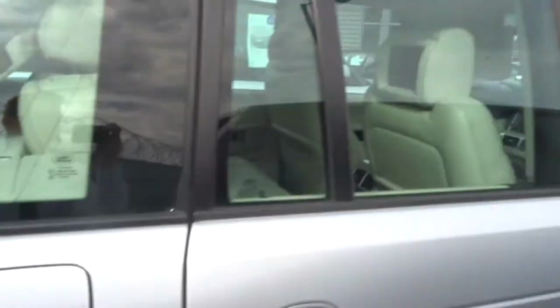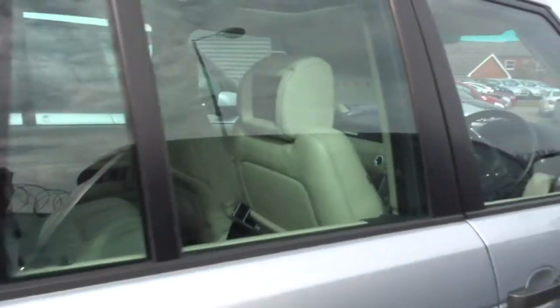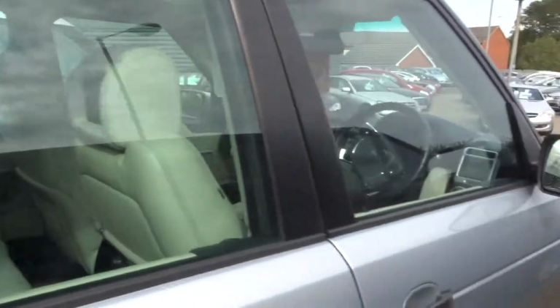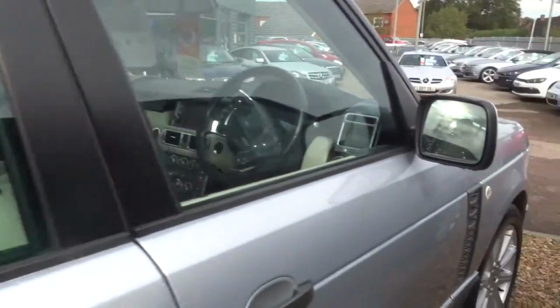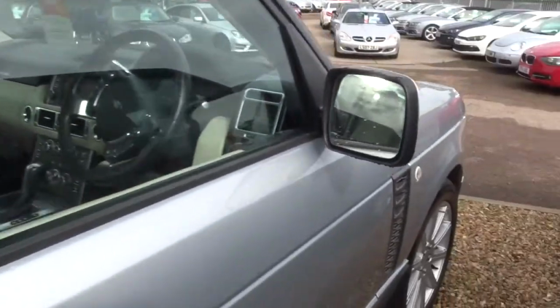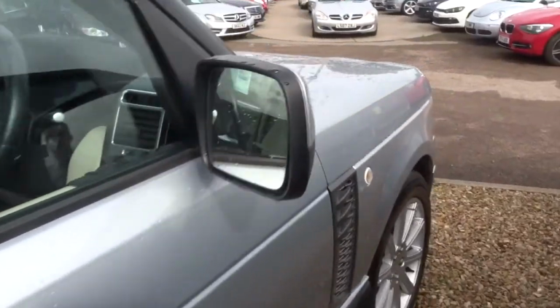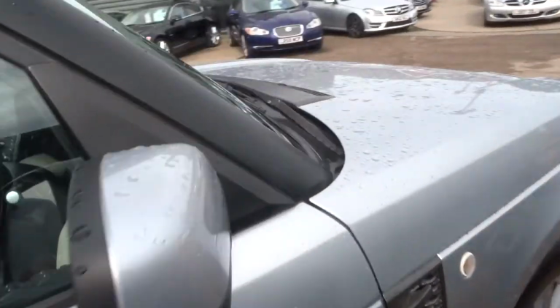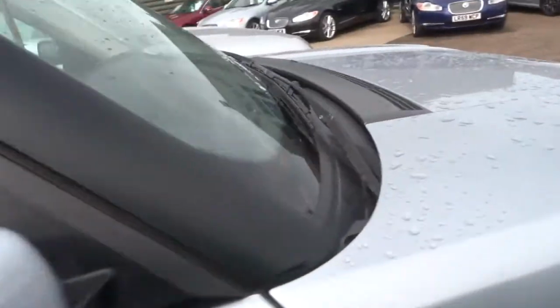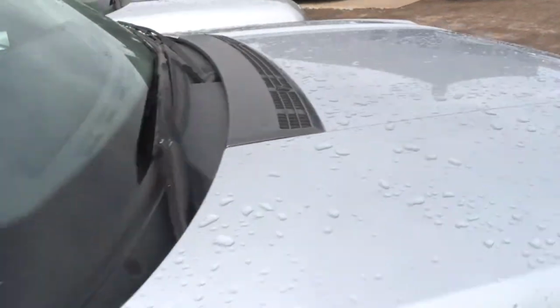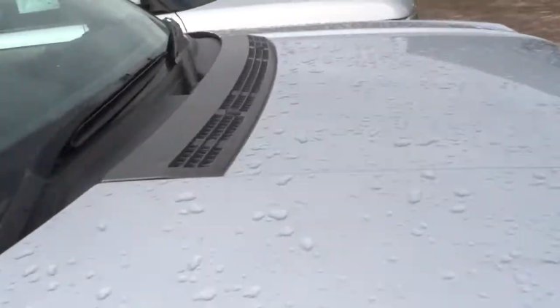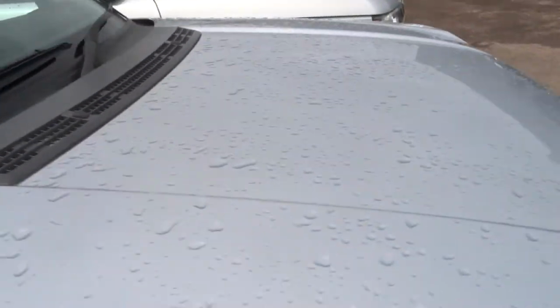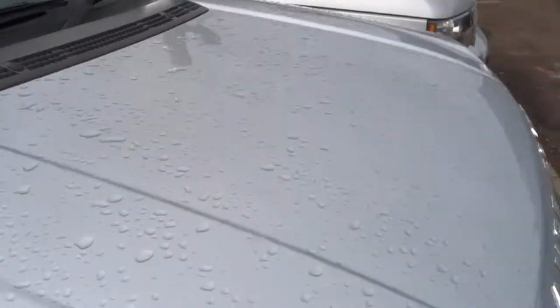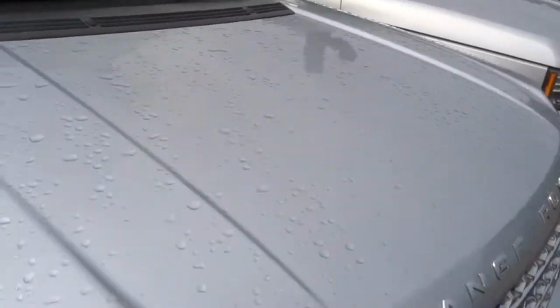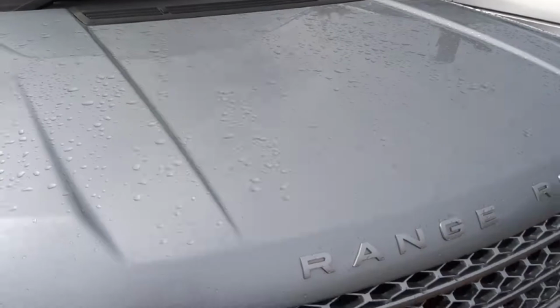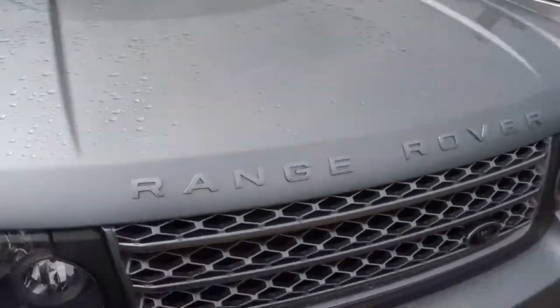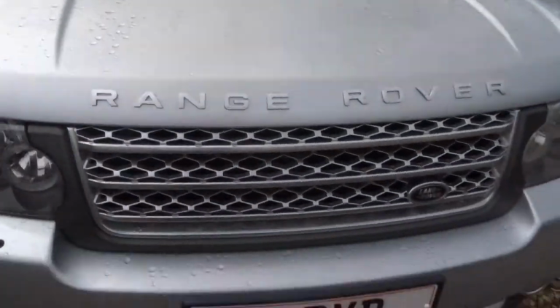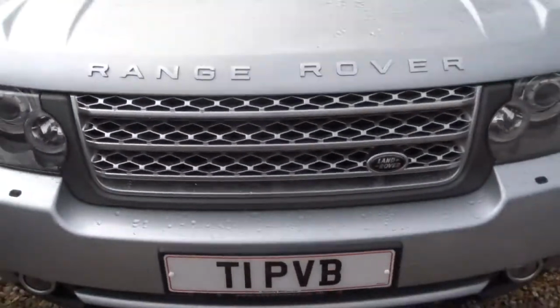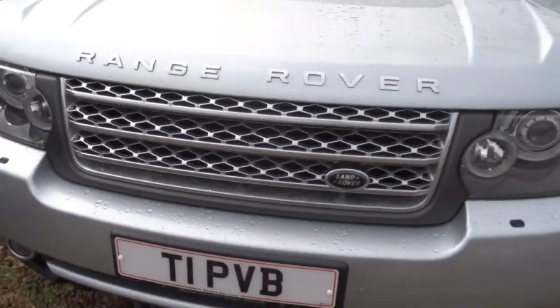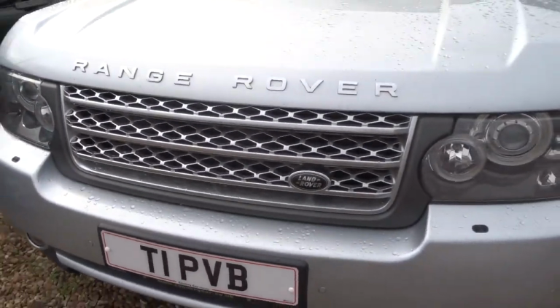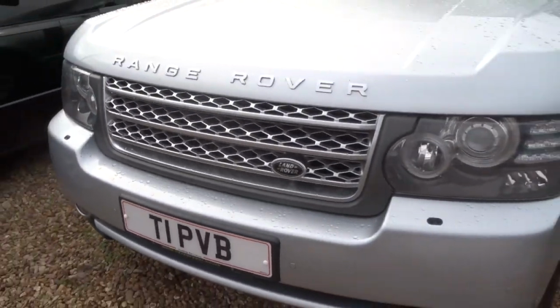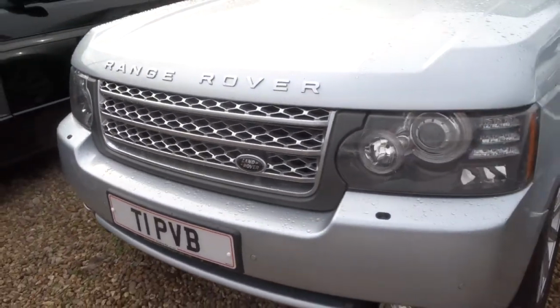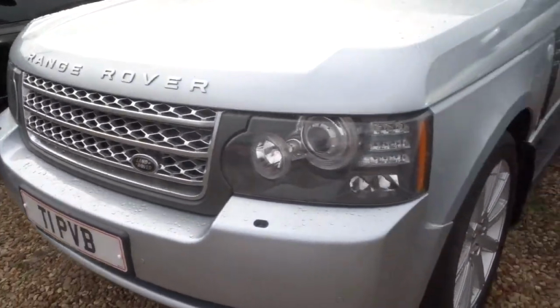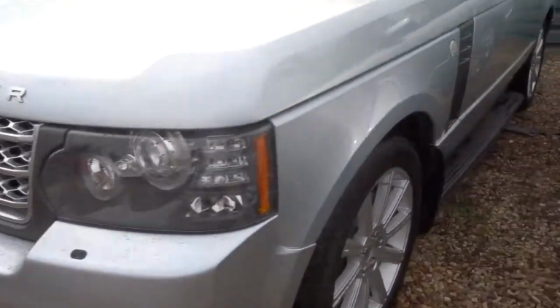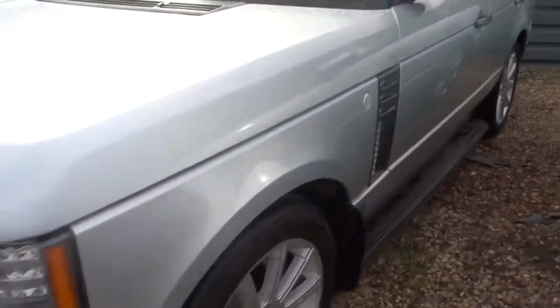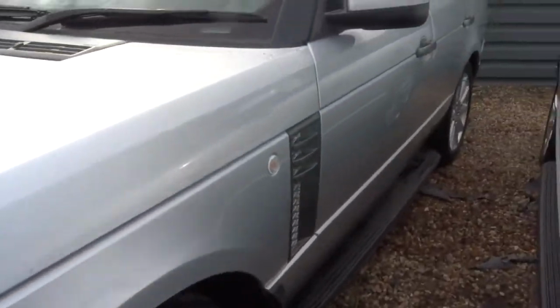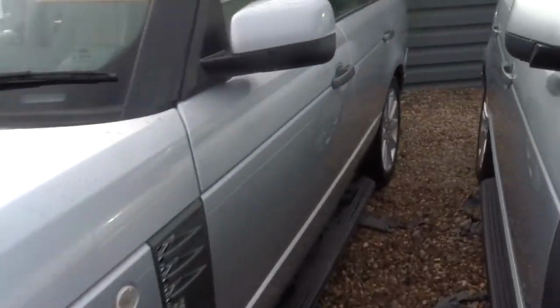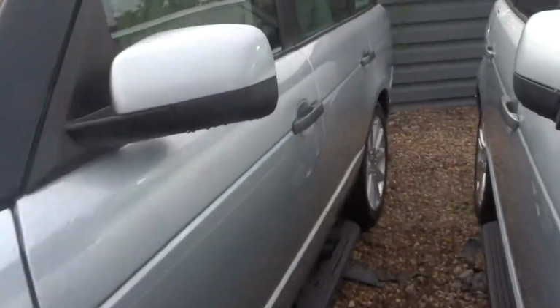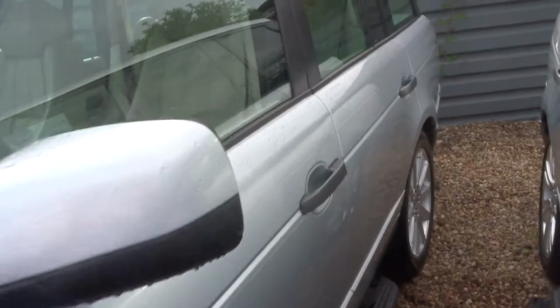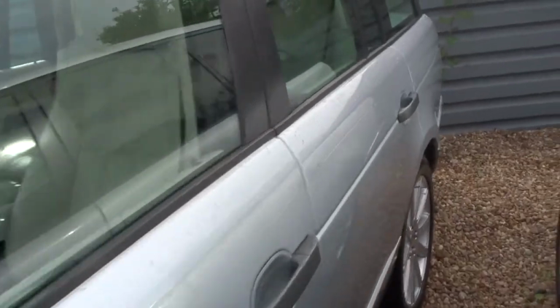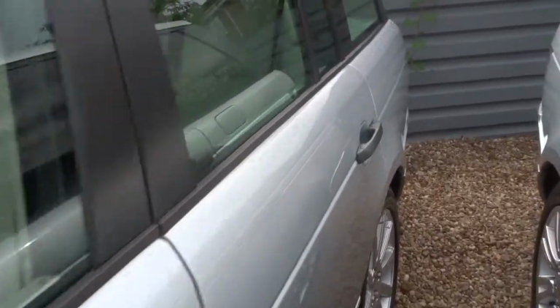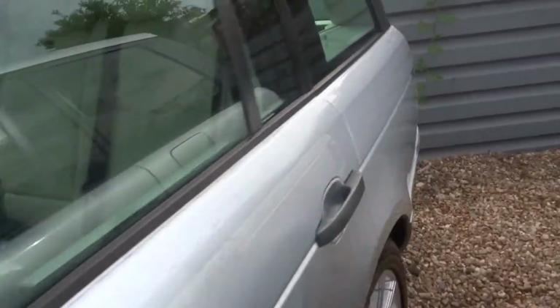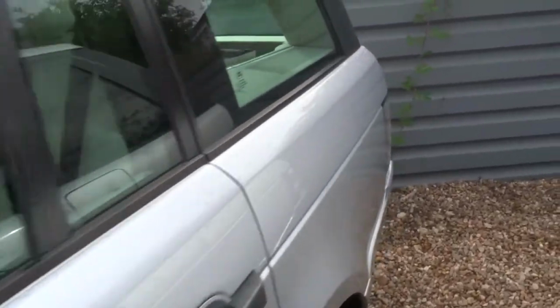The car is in great condition as I said. When I did the photos I couldn't believe it. The chrome grille there. It's a split tailgate, as they all are.